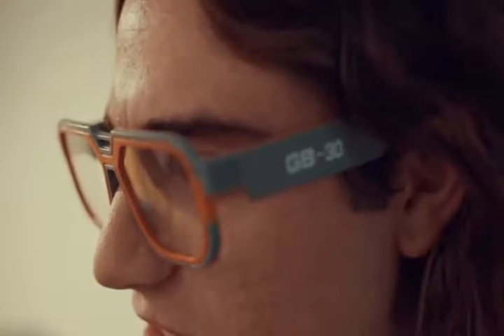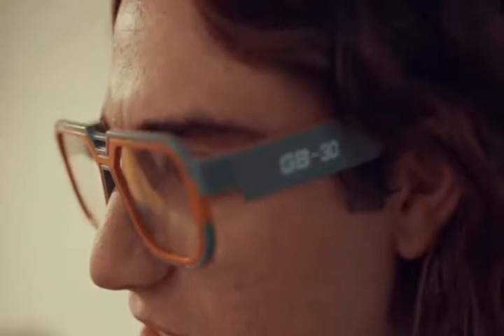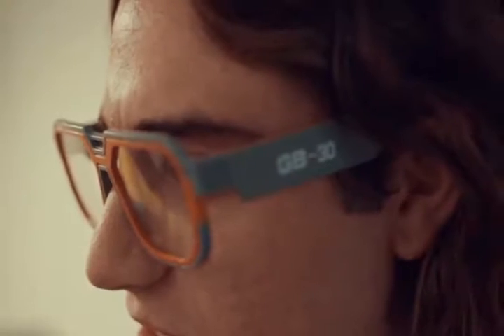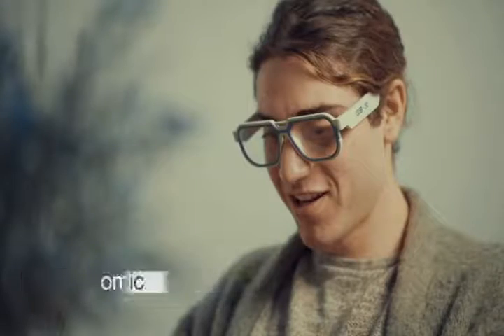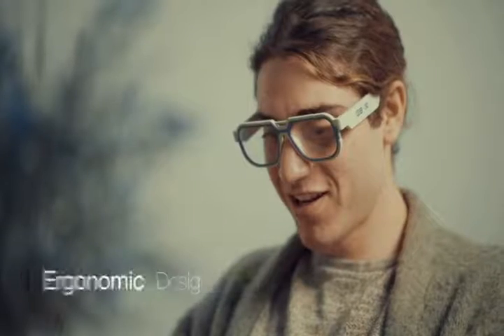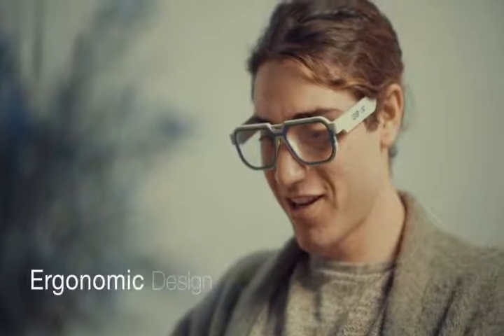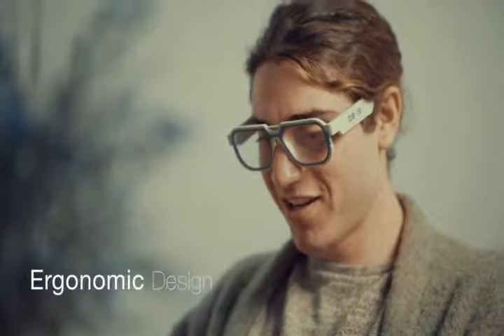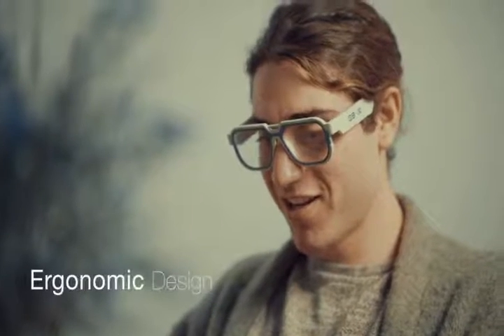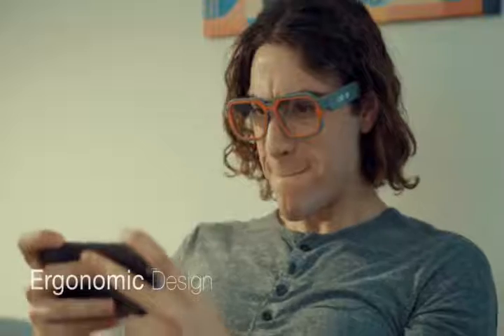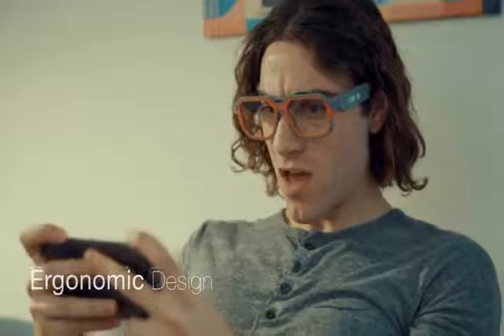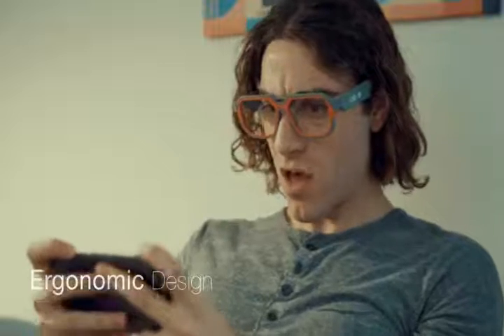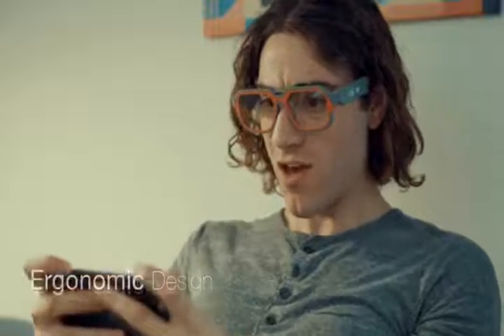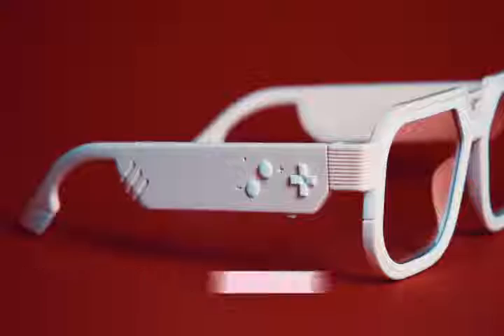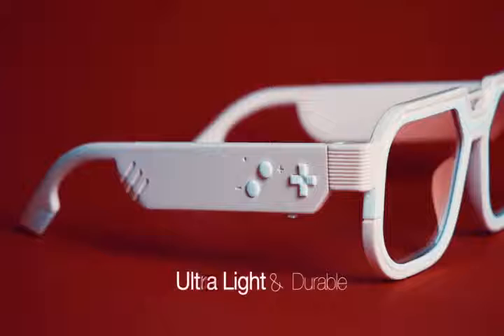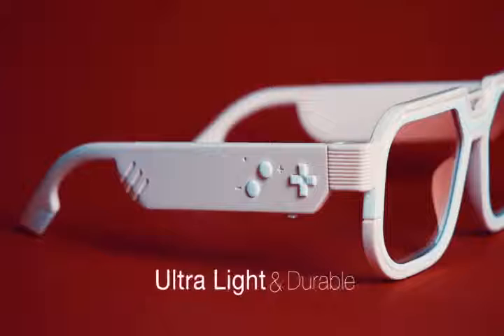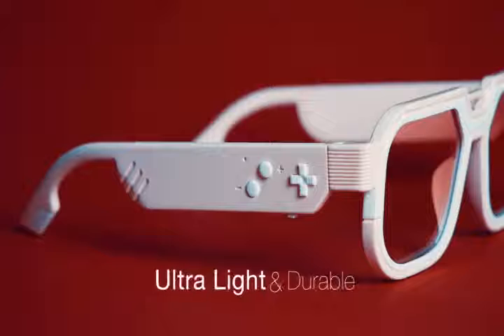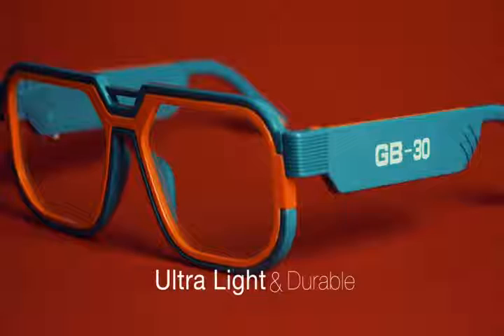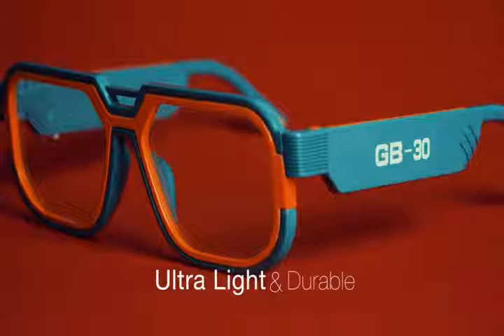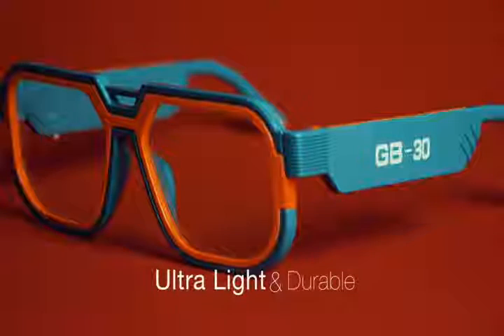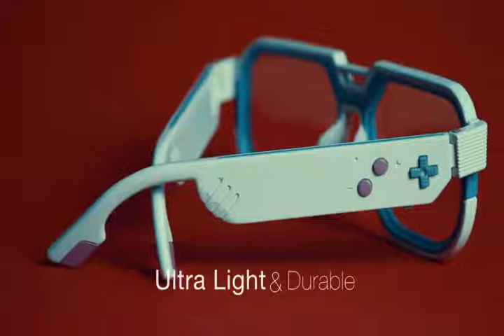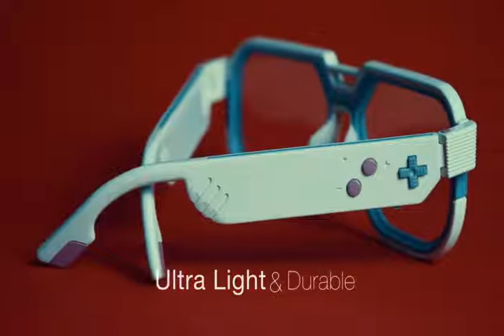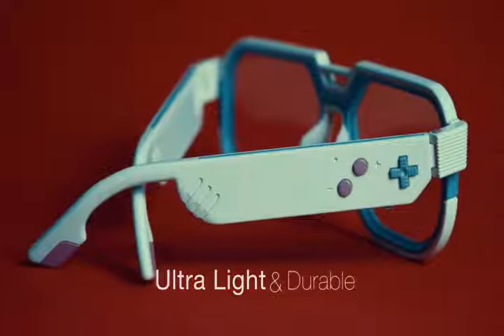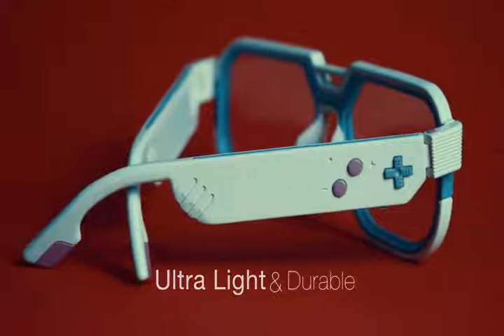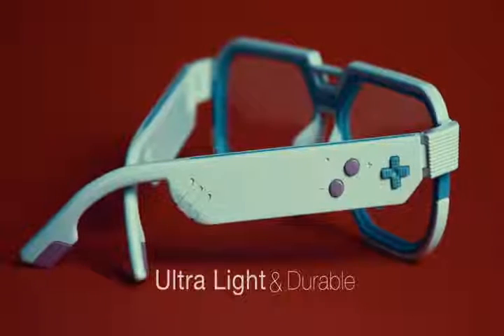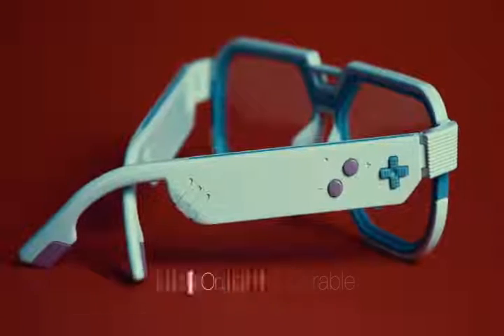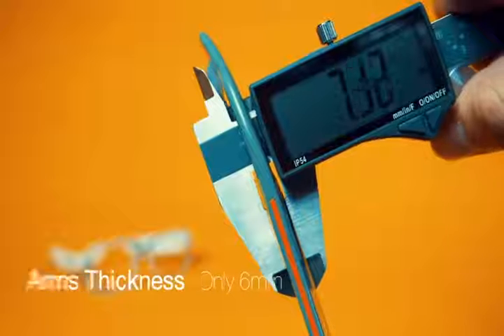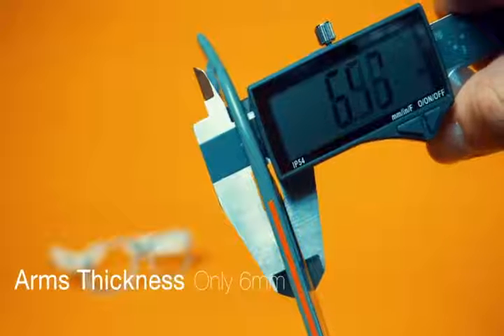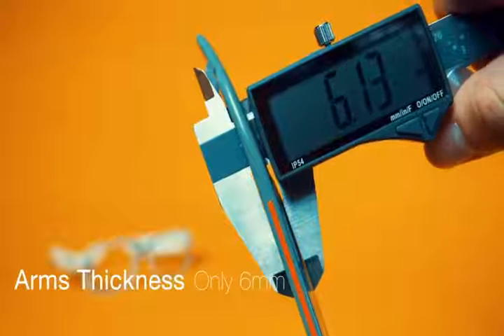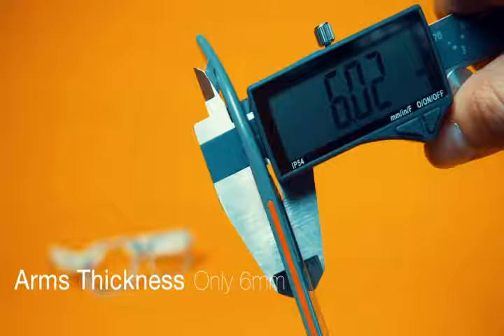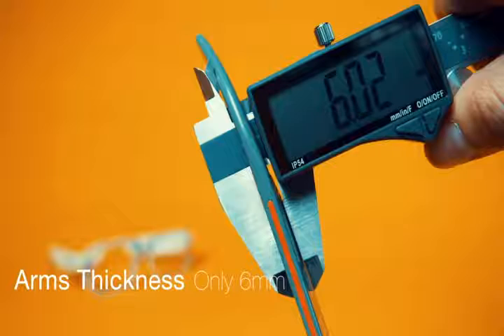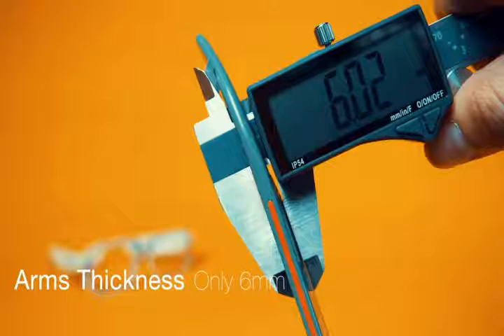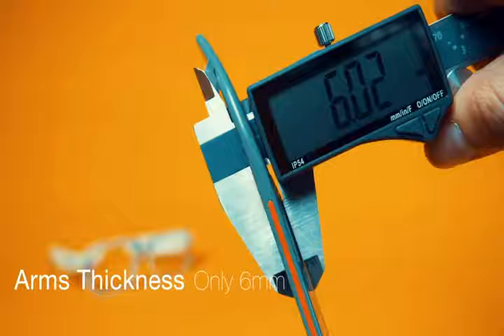The wearing comfort is further enhanced through its ergonomic design. The temples are forged from ultralight and durable materials, so they can be made as thin as 6mm — or about one fifth of an inch.